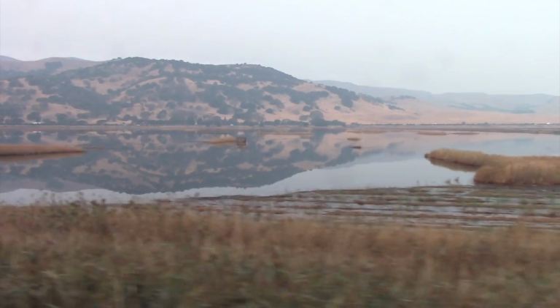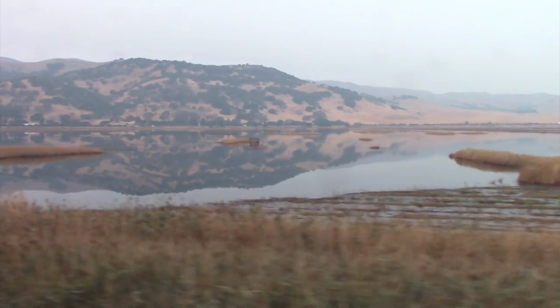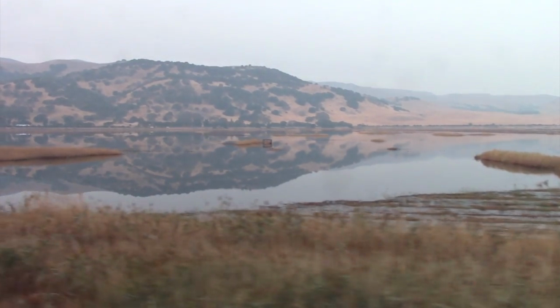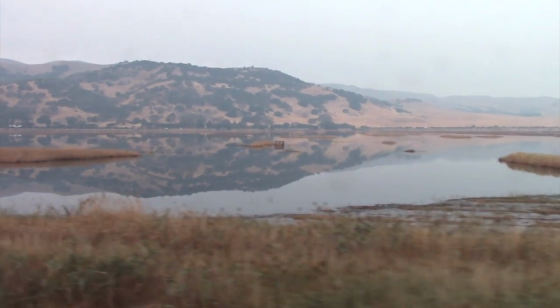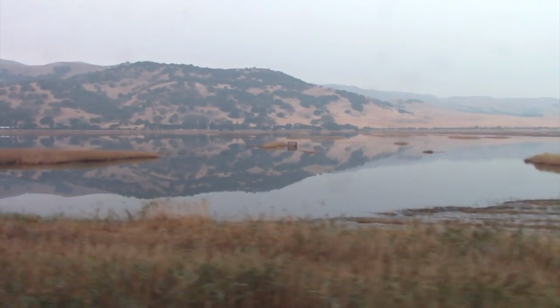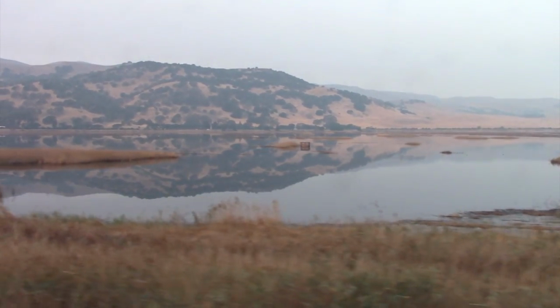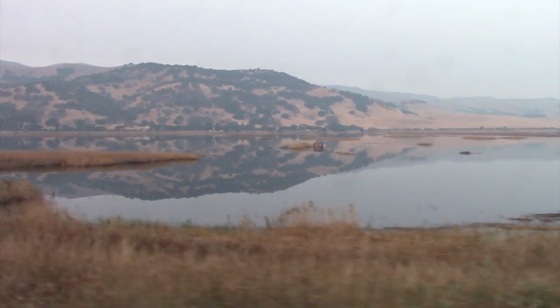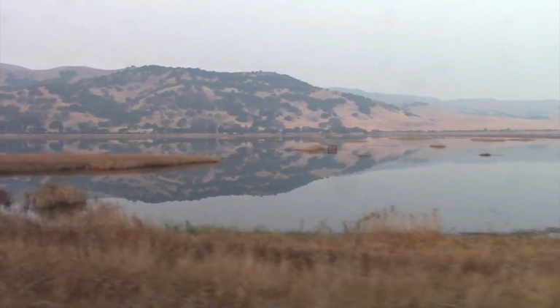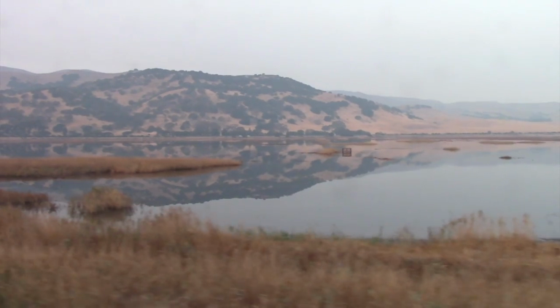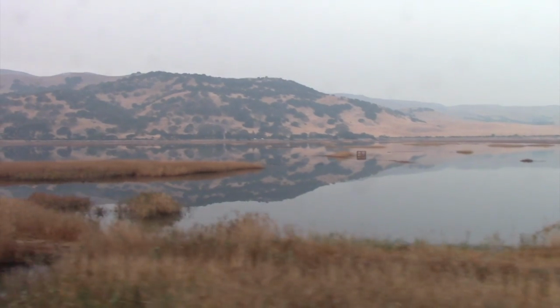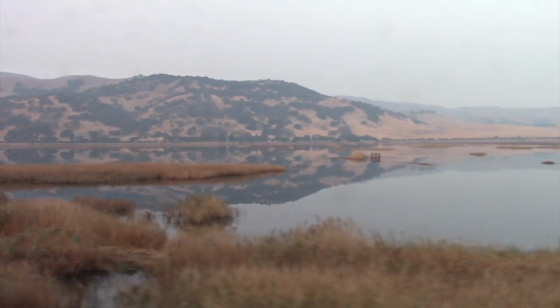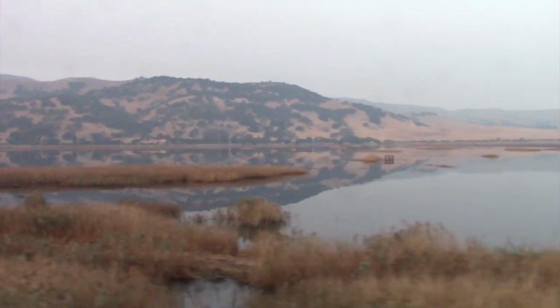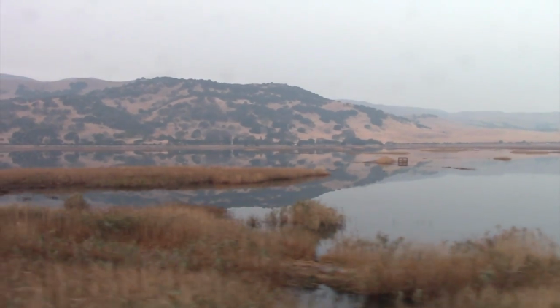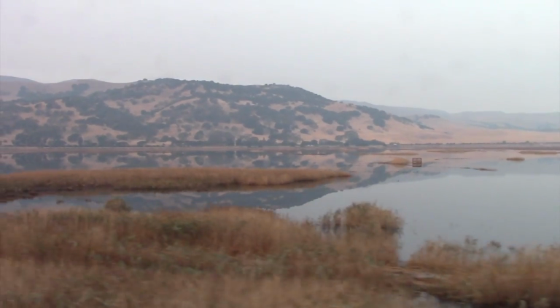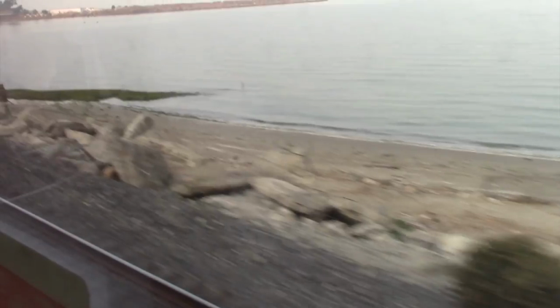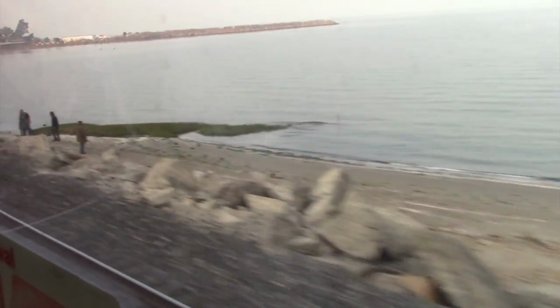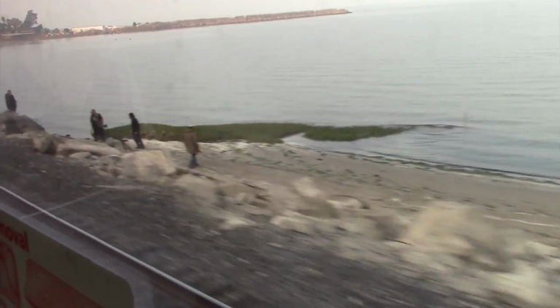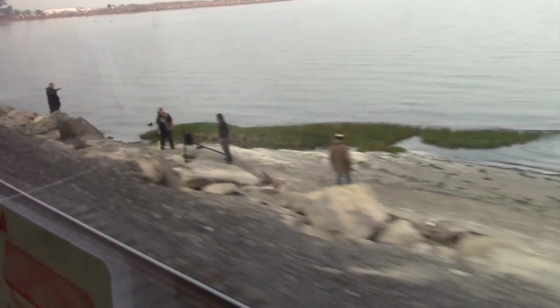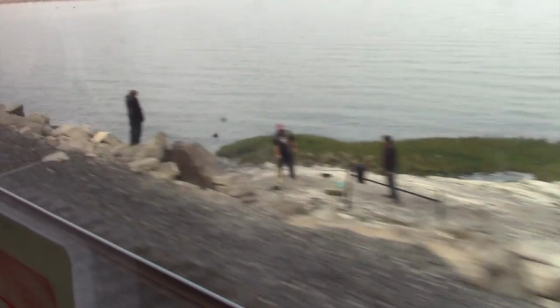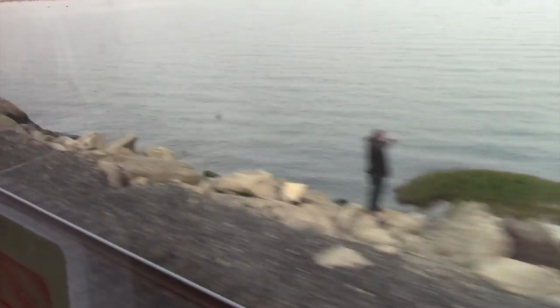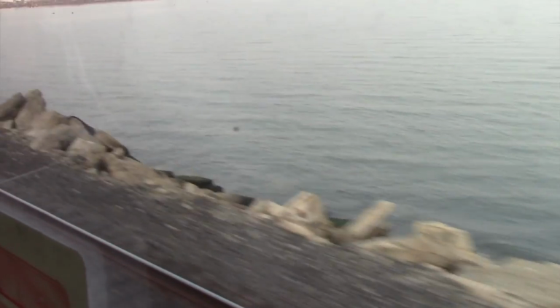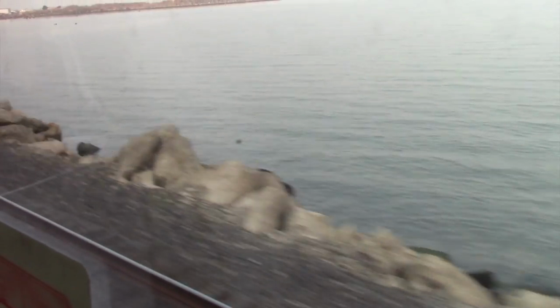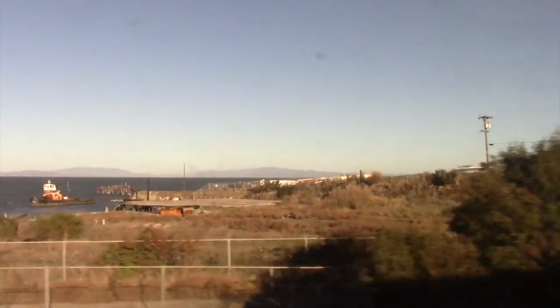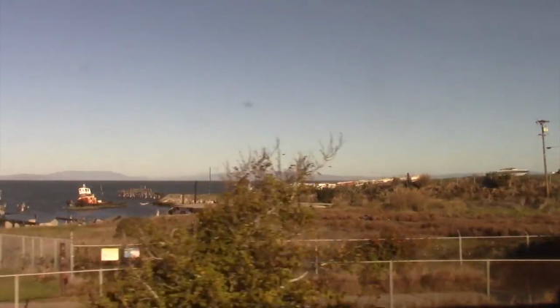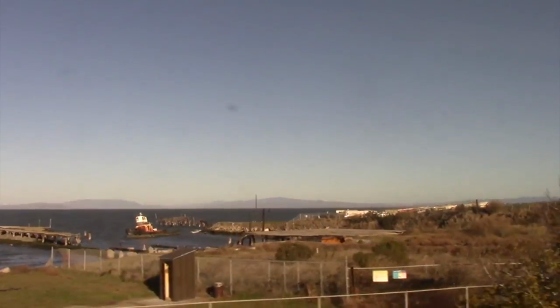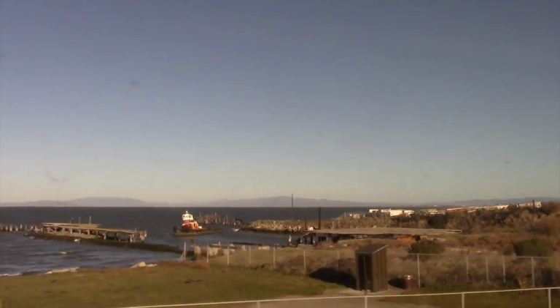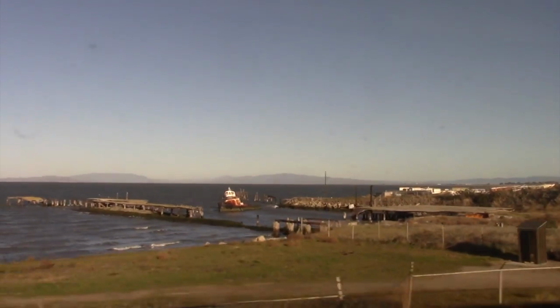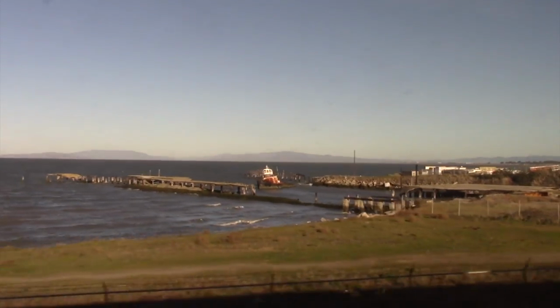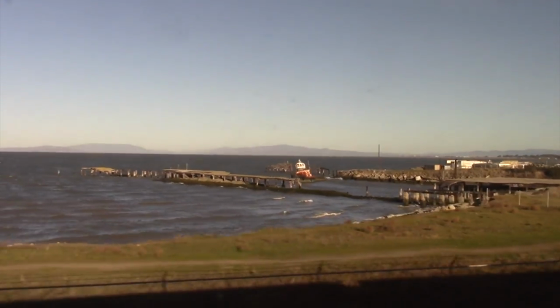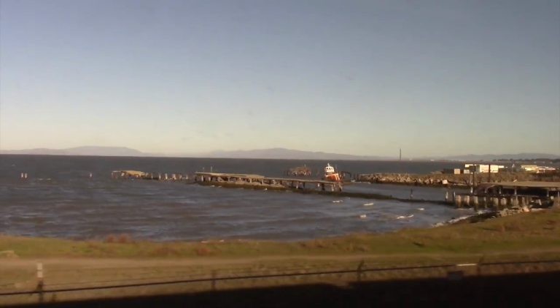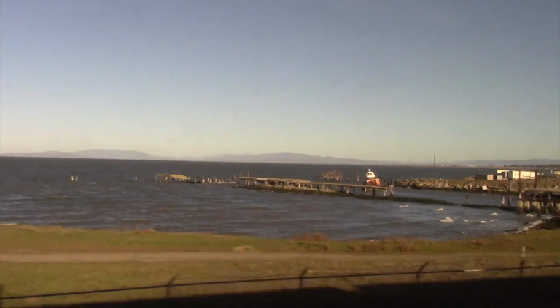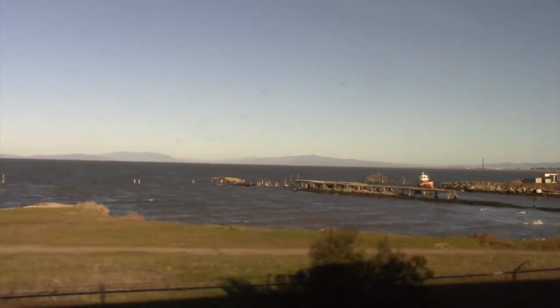Even without the birds, it's a beautiful landscape. We don't call this the Bay Area for nothing. There's lots of shoreline here and plenty of Bay views from the train.